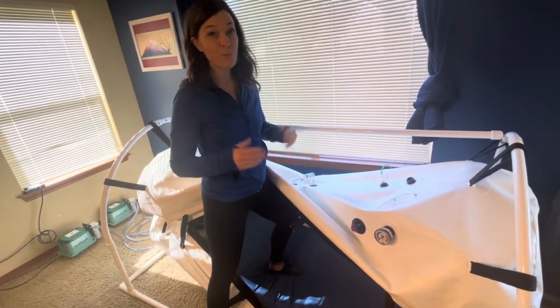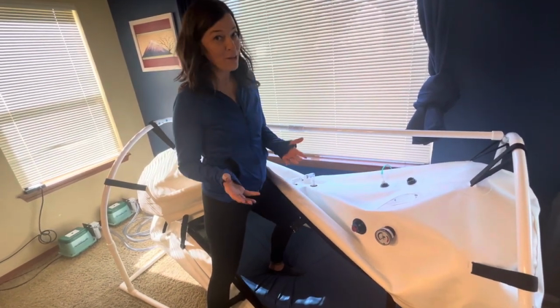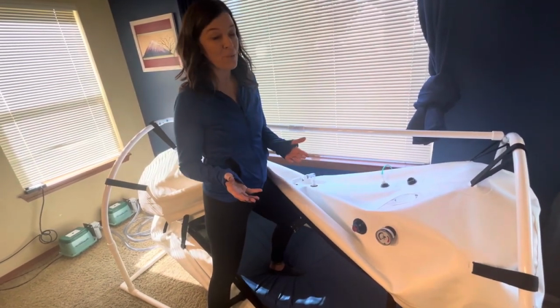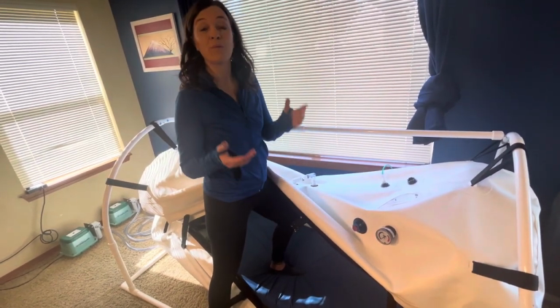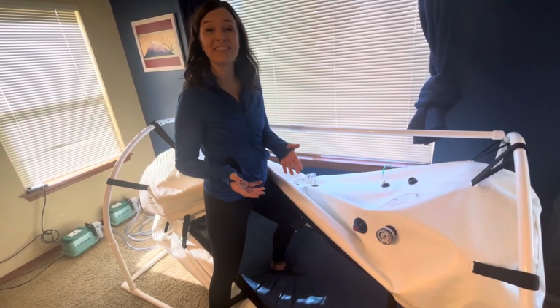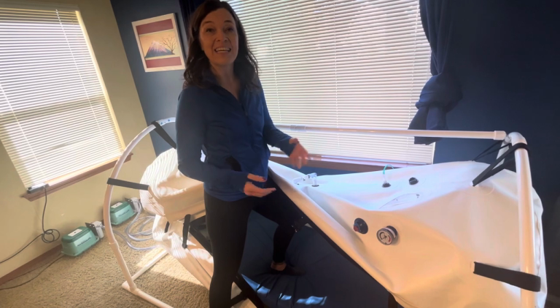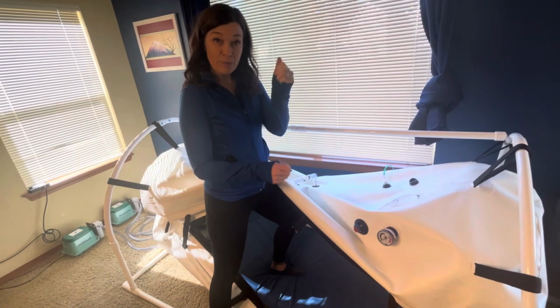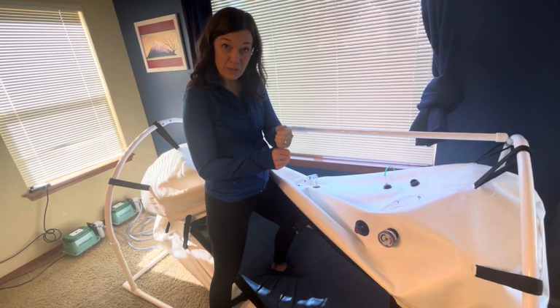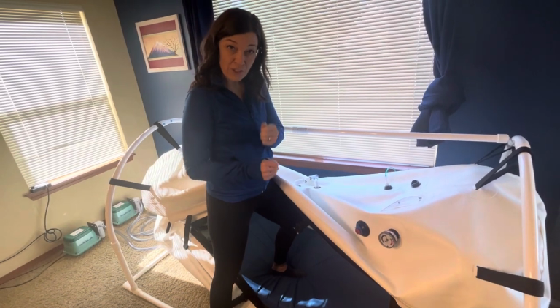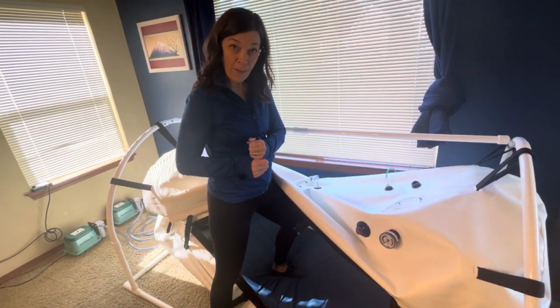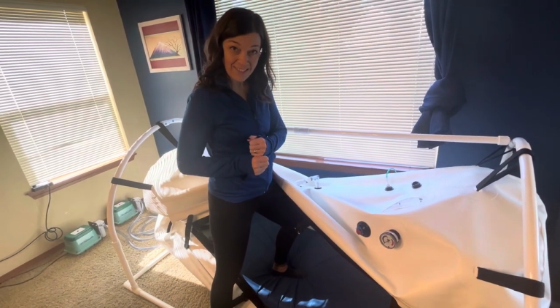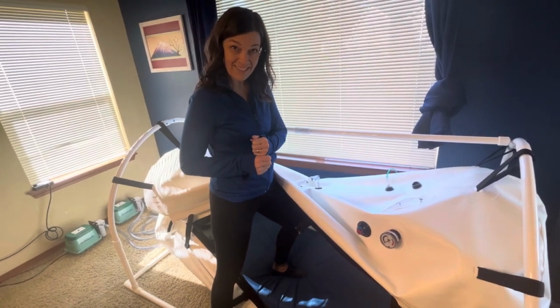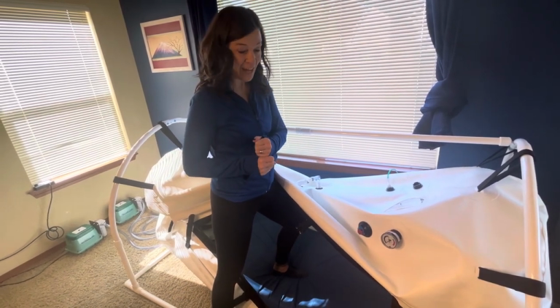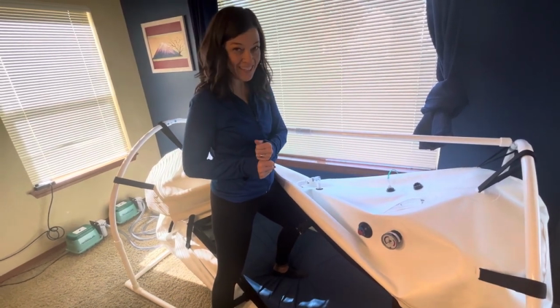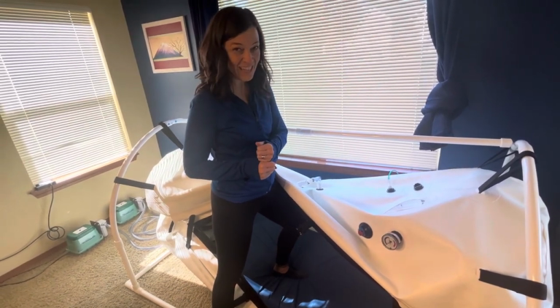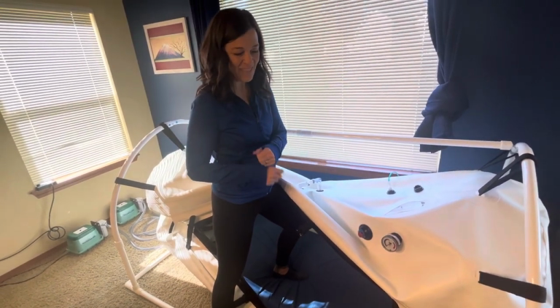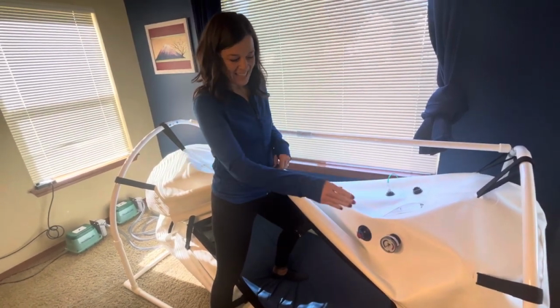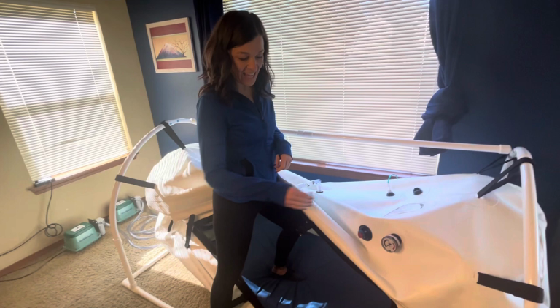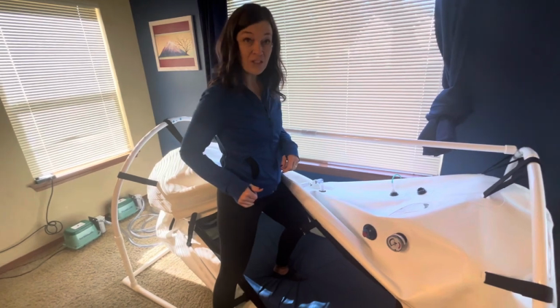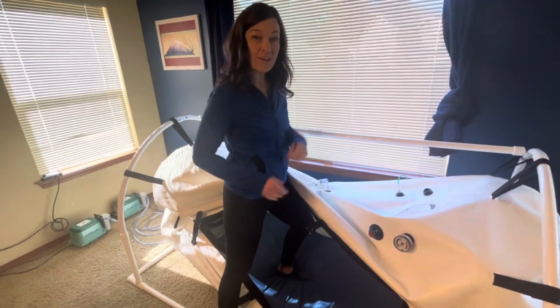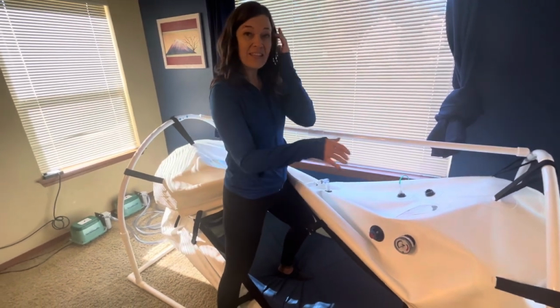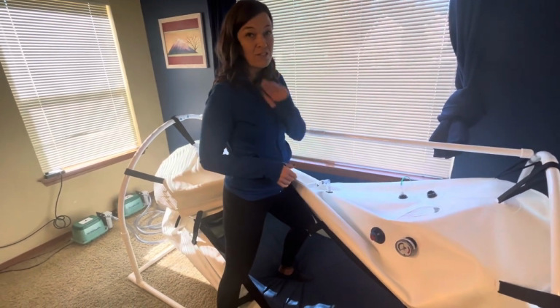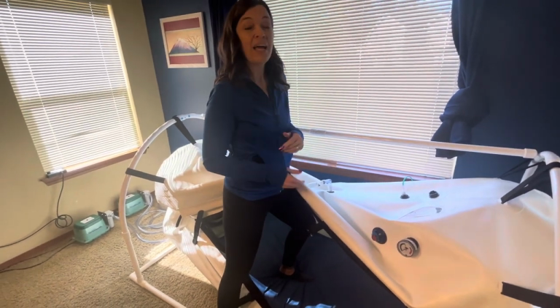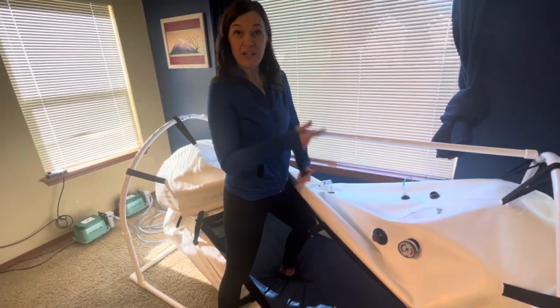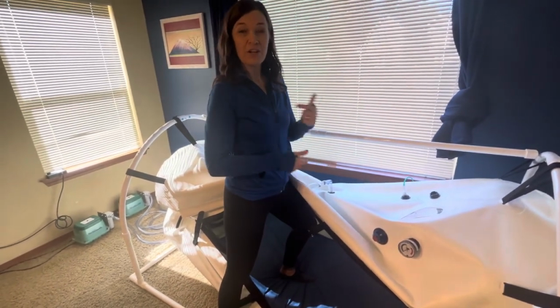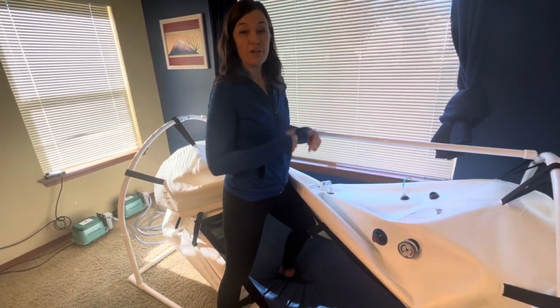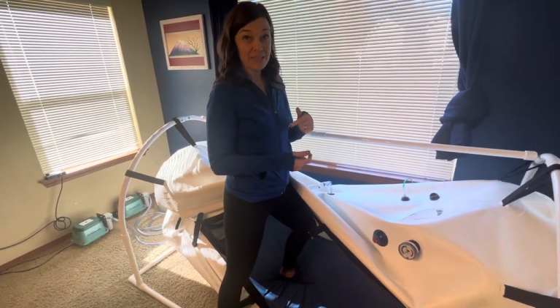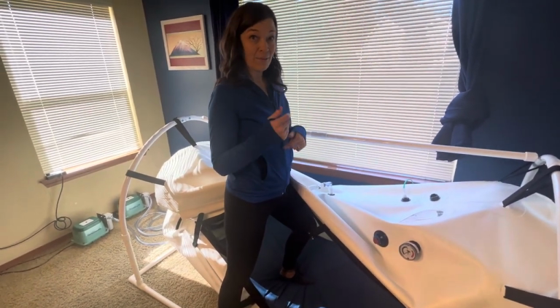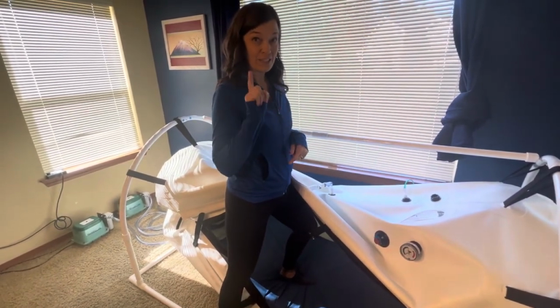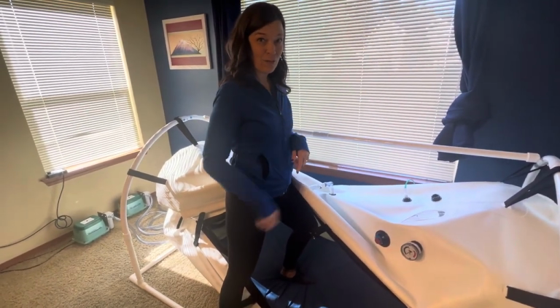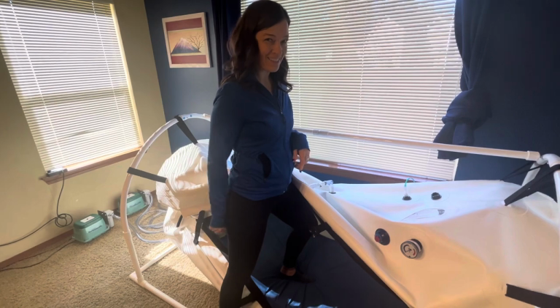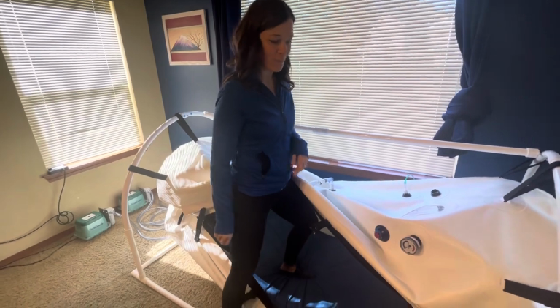You probably won't hear me well, but what you'll see is I'm going to do the external buckles — they've got to be done every time — then the external zipper, and then the internal zipper. And then I'll do it all in reverse so you can see how easy it is for one person to operate.